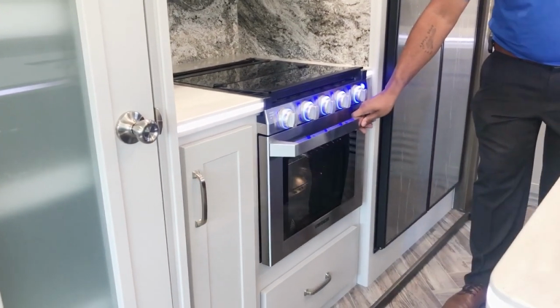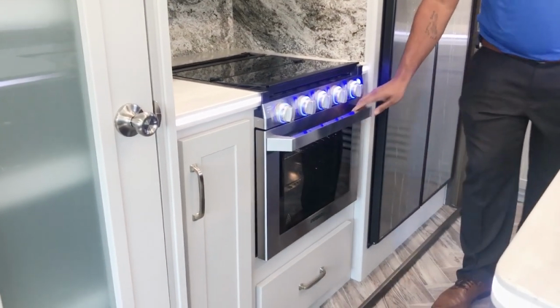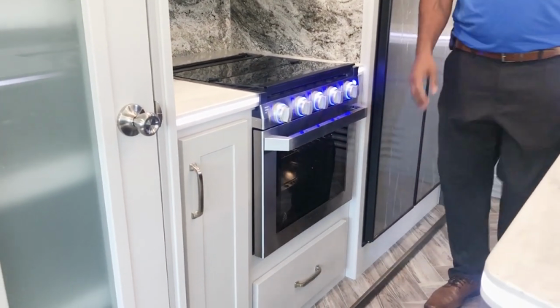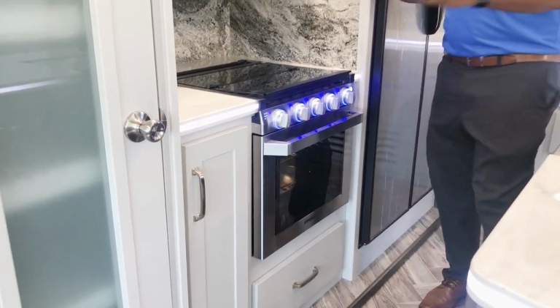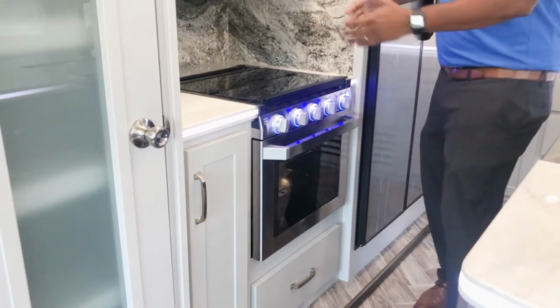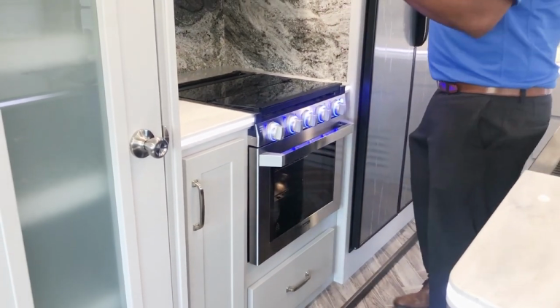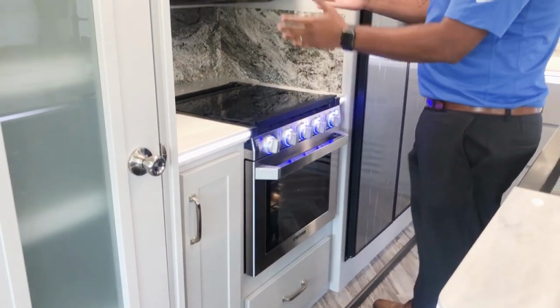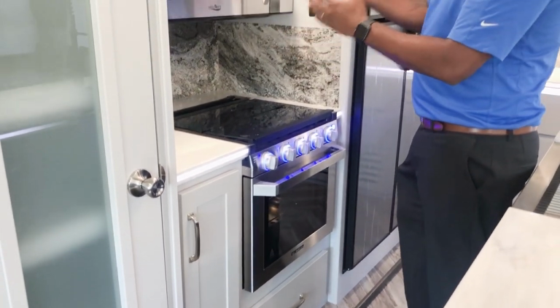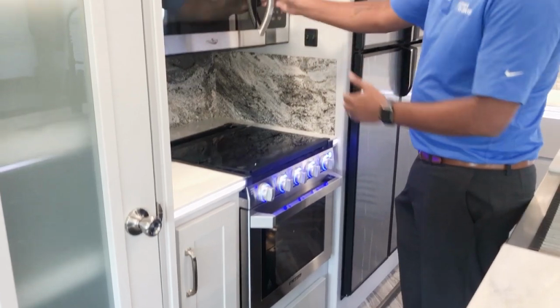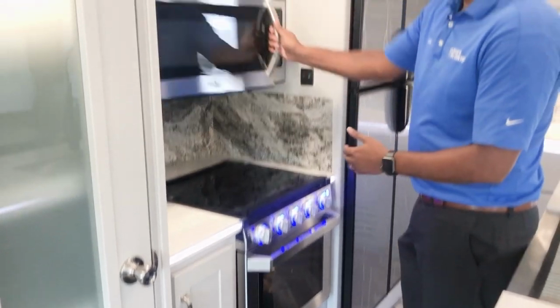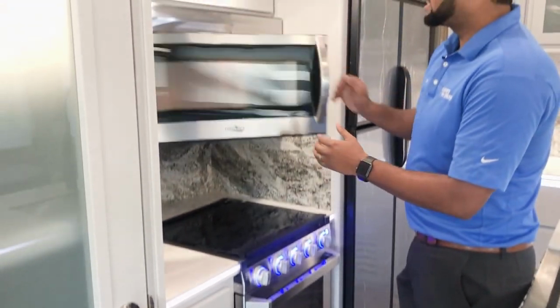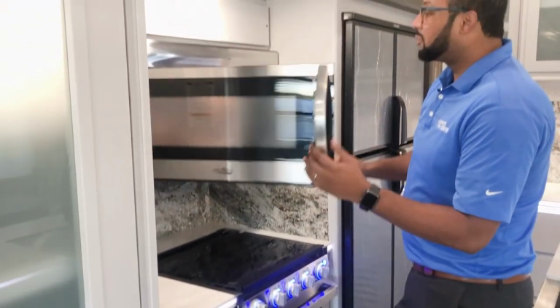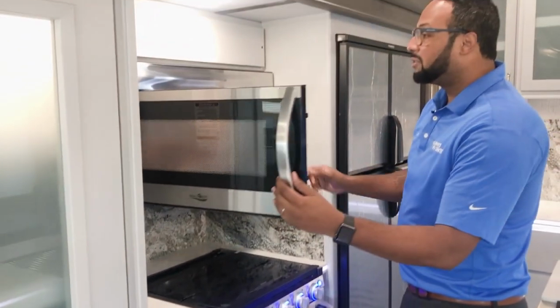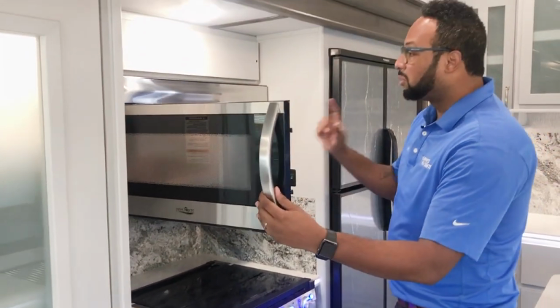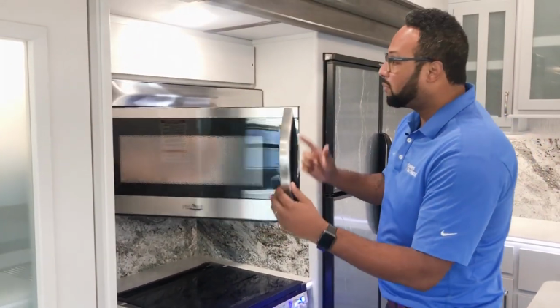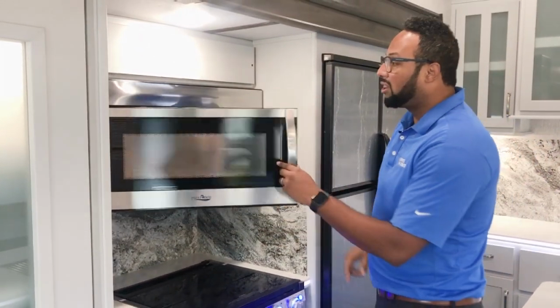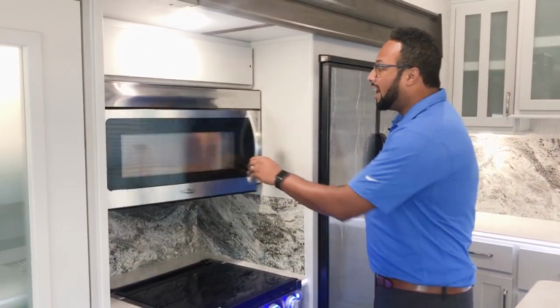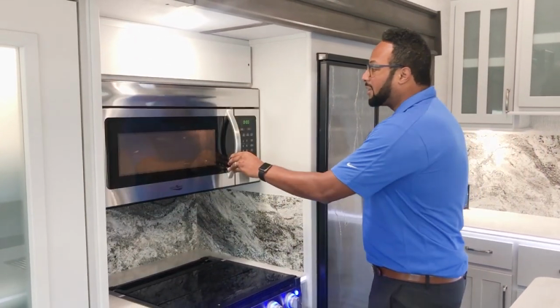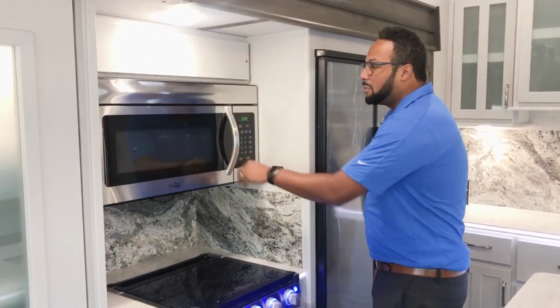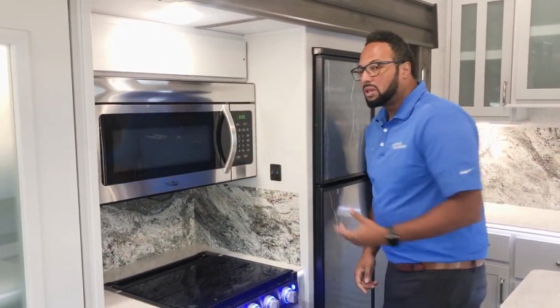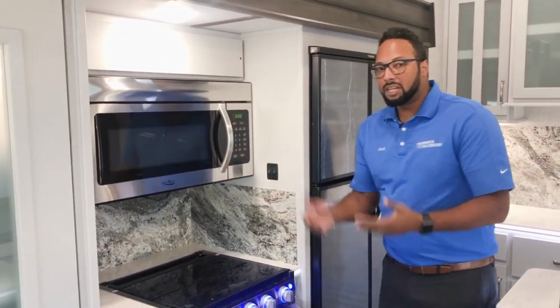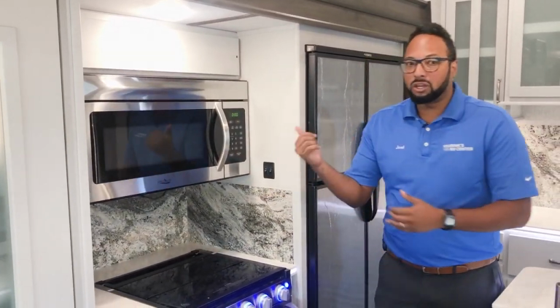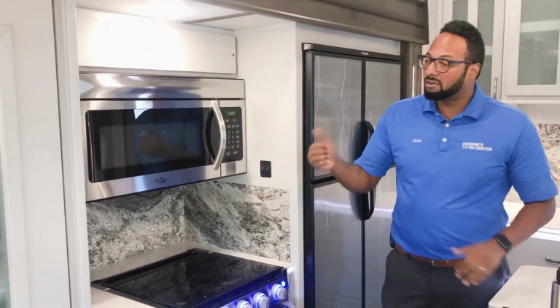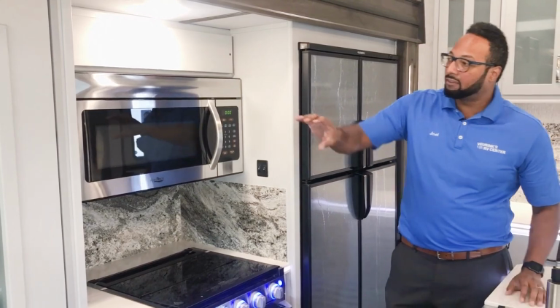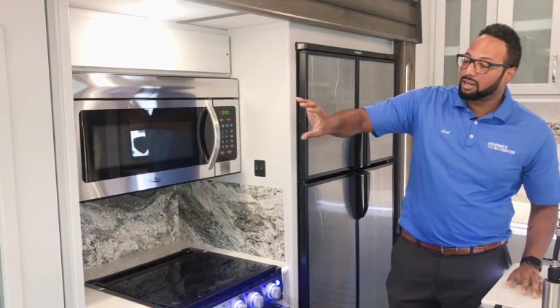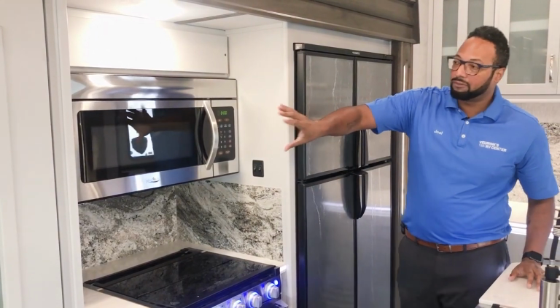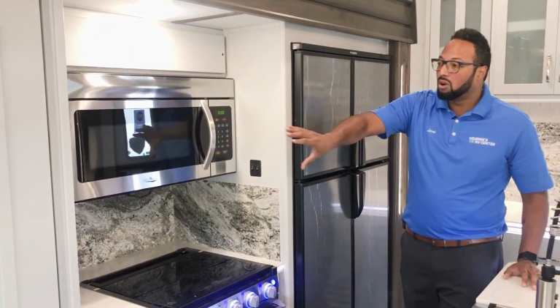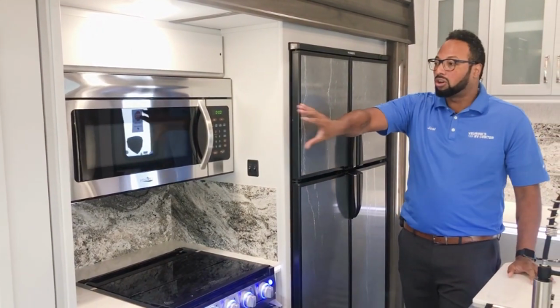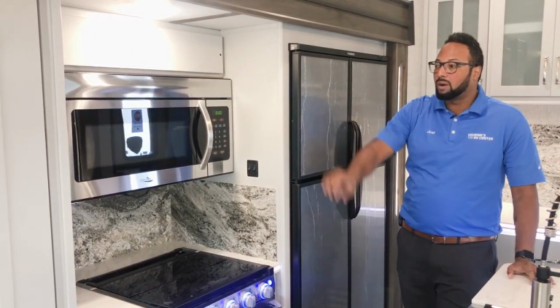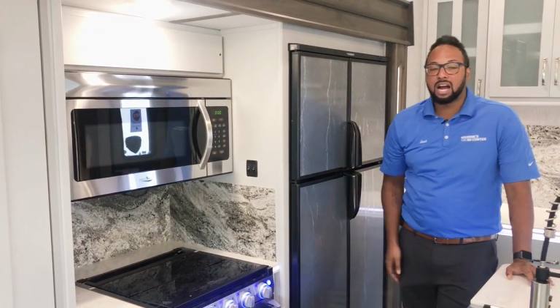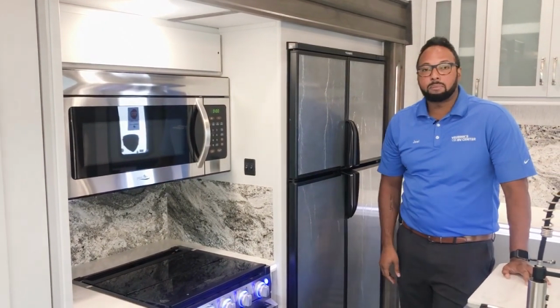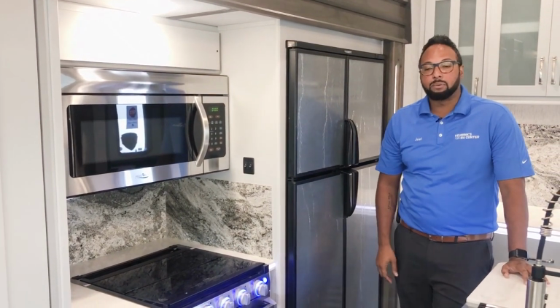You have a nice size High Point microwave. A lot of times you'll see them really small and you can't do much with them, but this one you can definitely reheat your food or cook right in your High Point microwave.